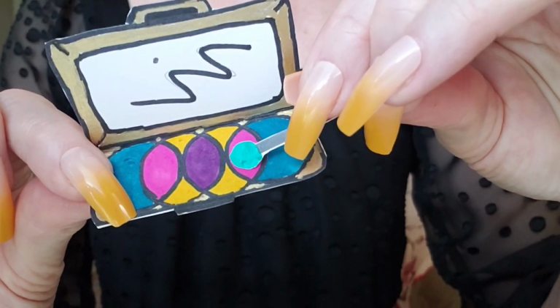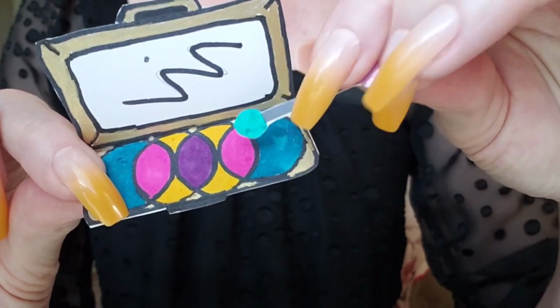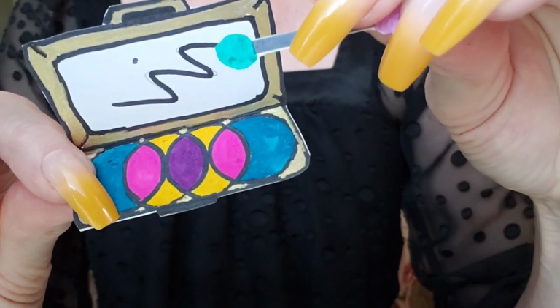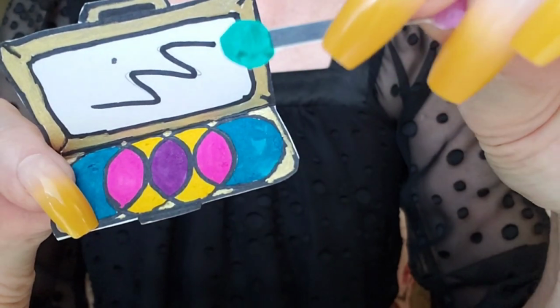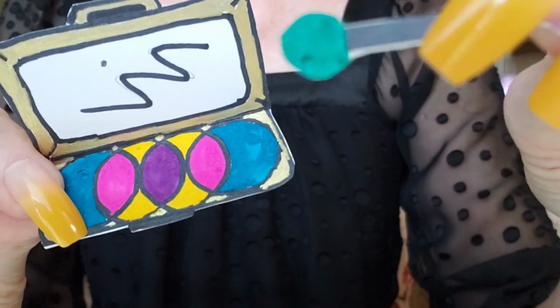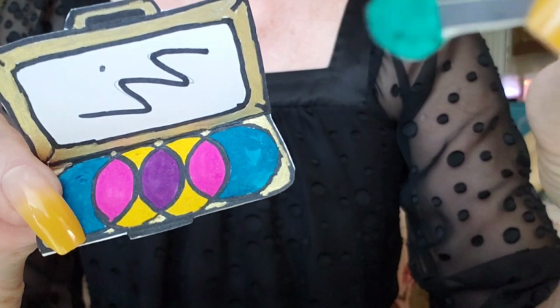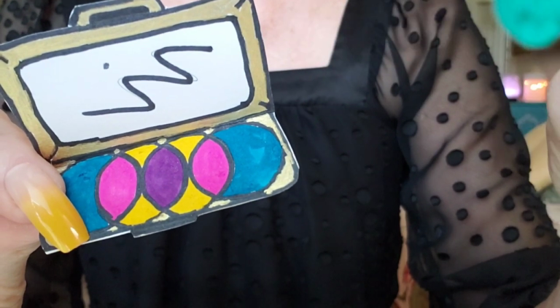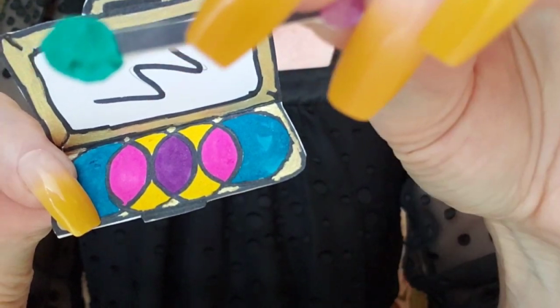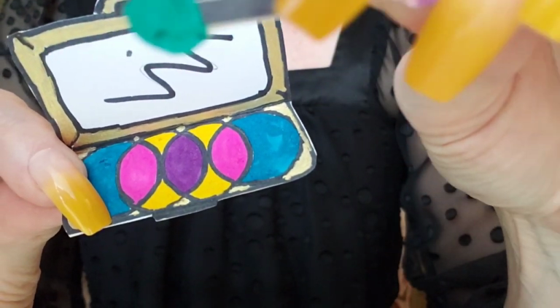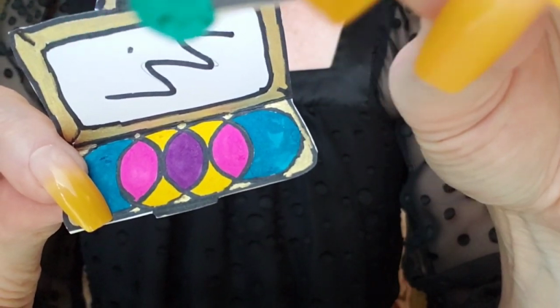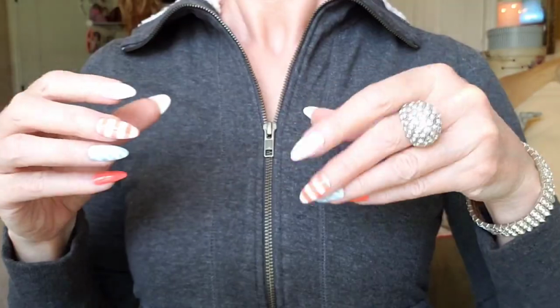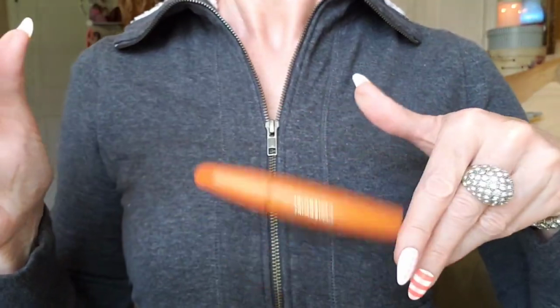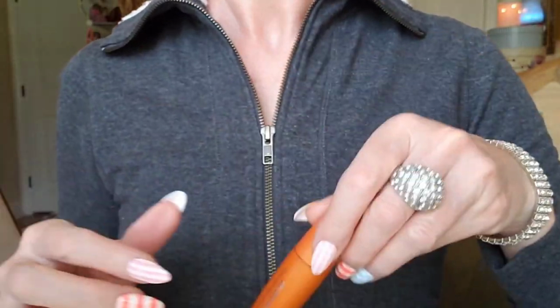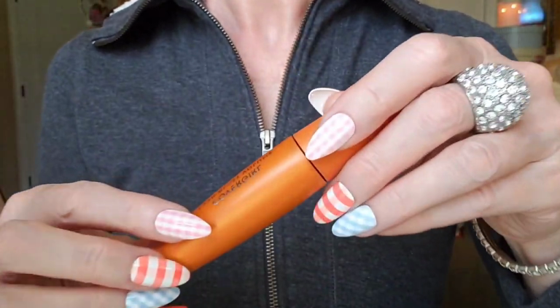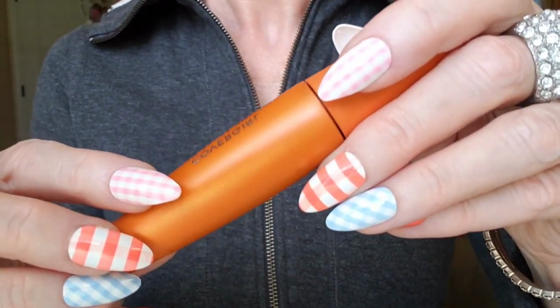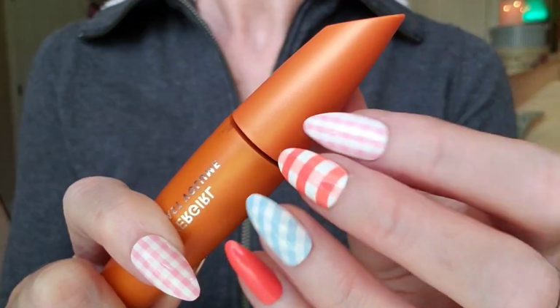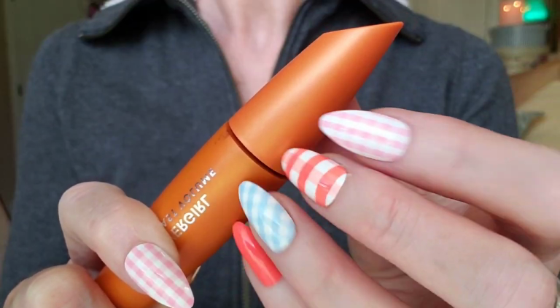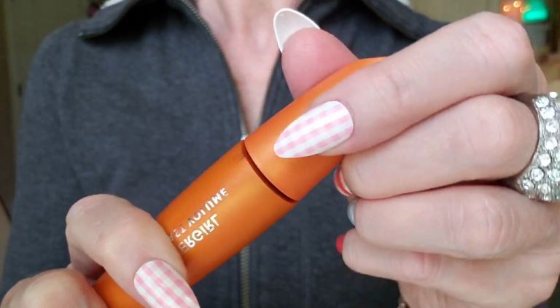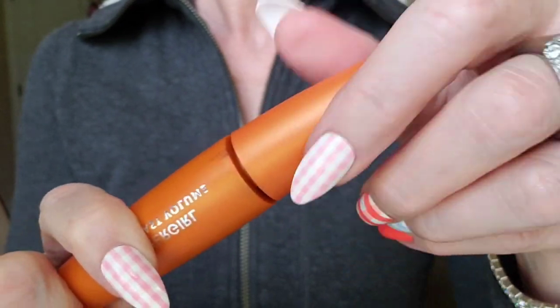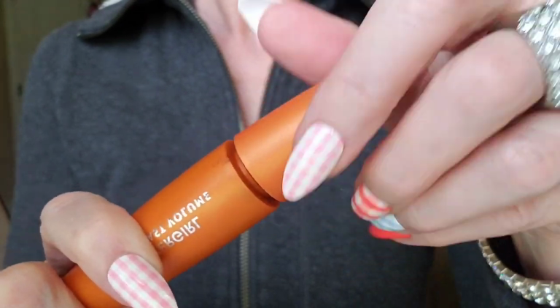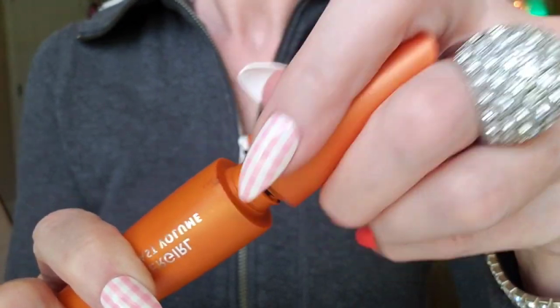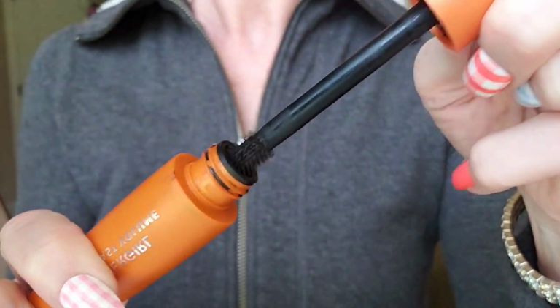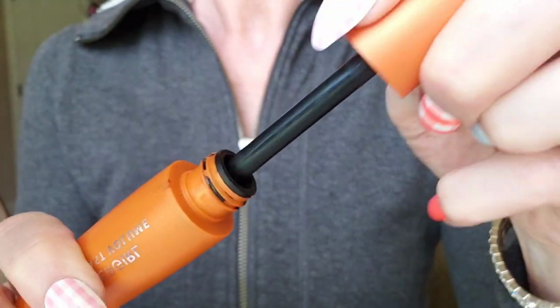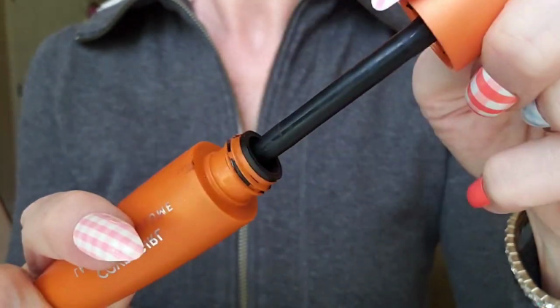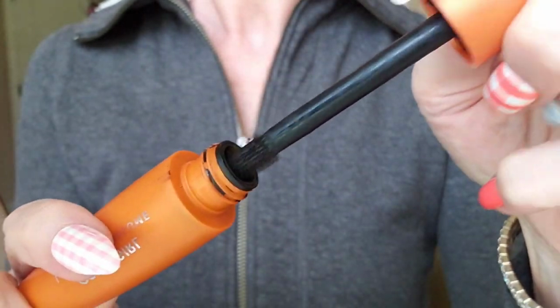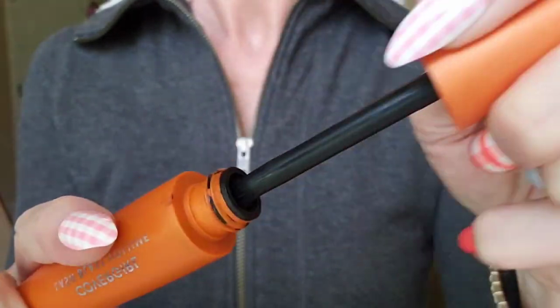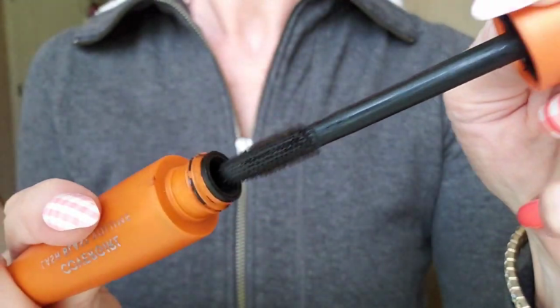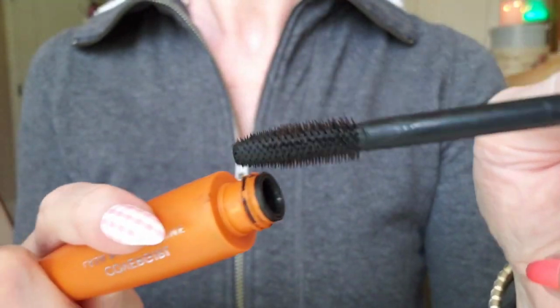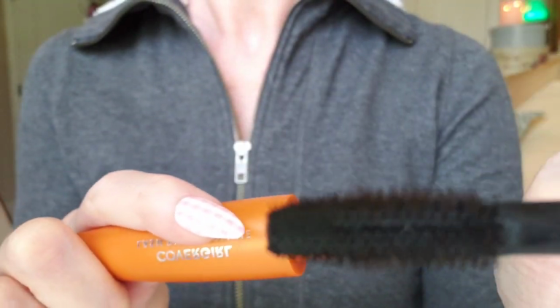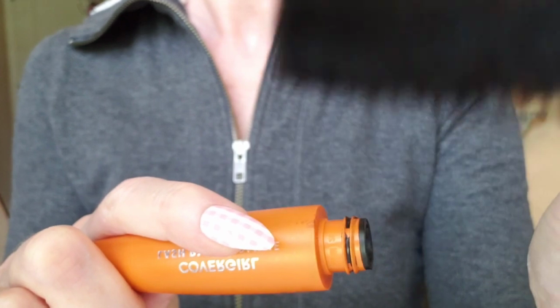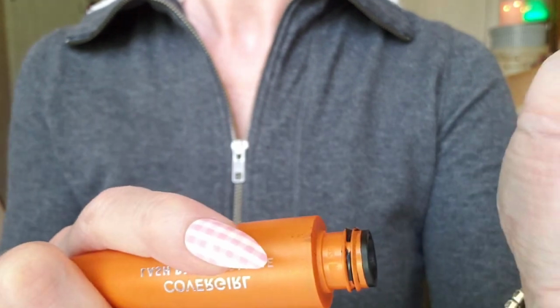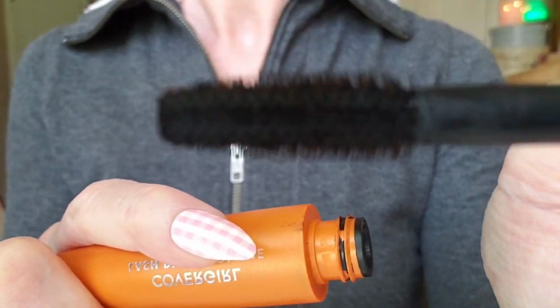Finish your look with eyeshadow and a little bit of mascara. Even if you have long lashes, this will help your eyes to stand out.